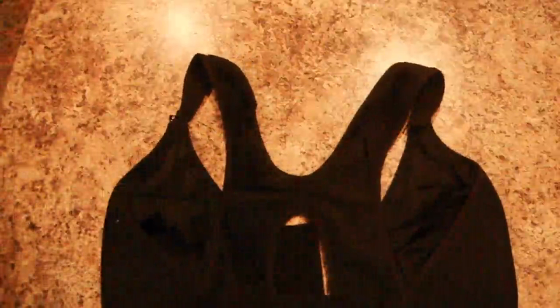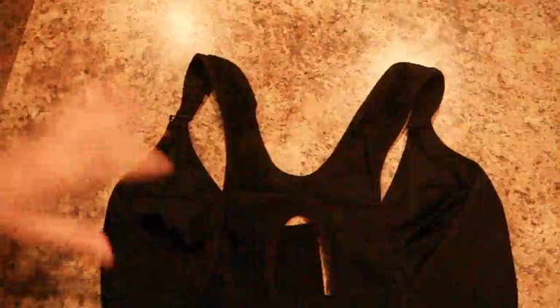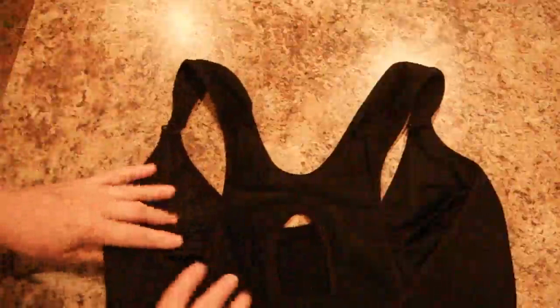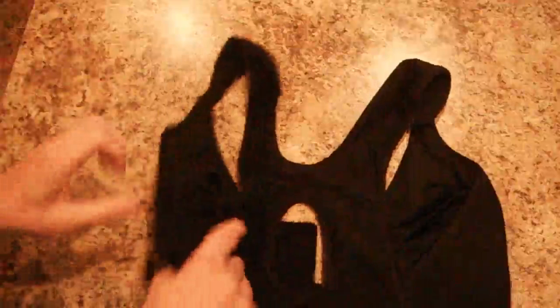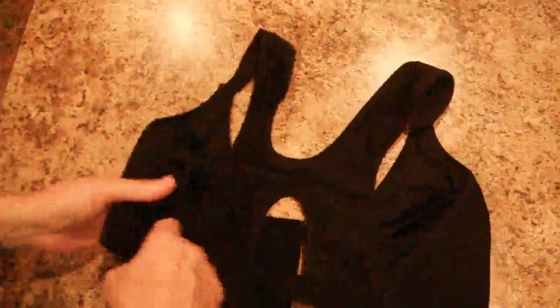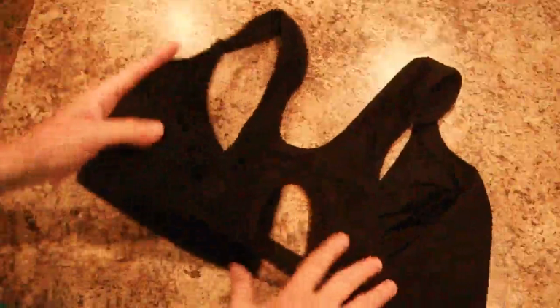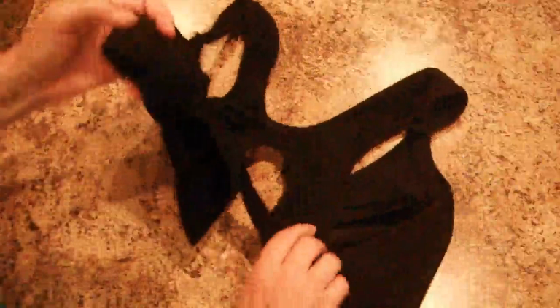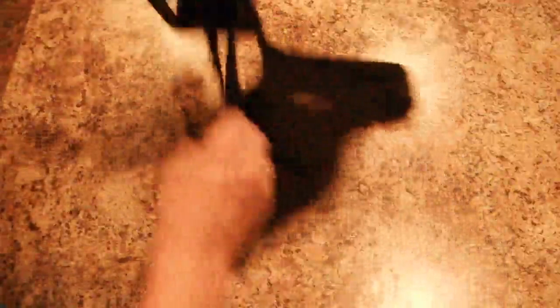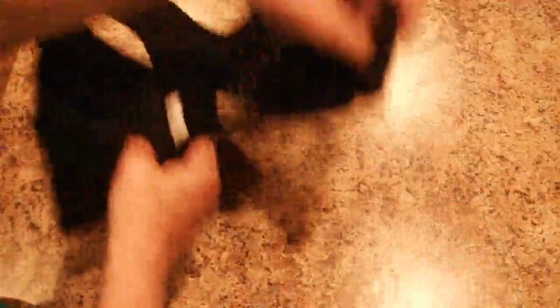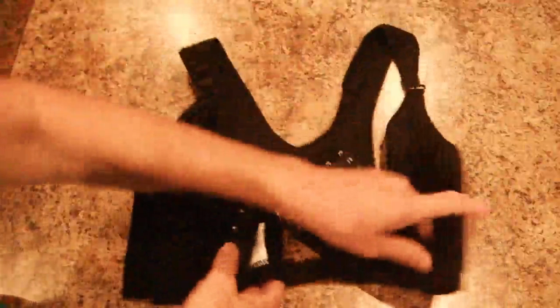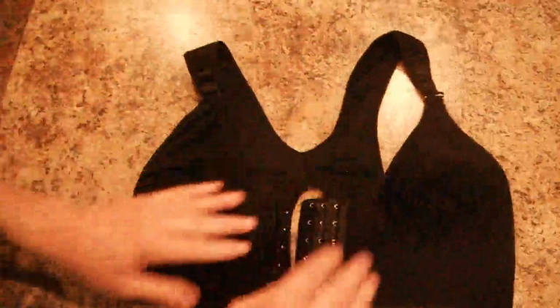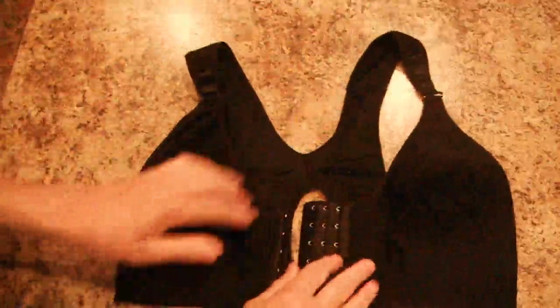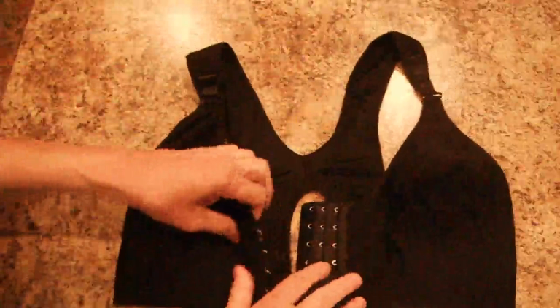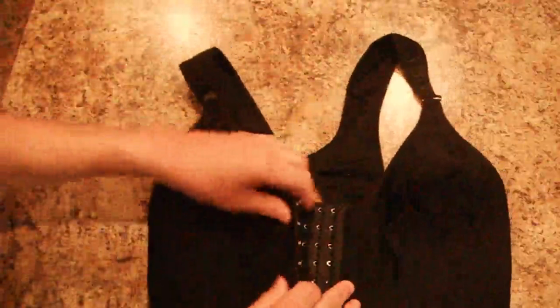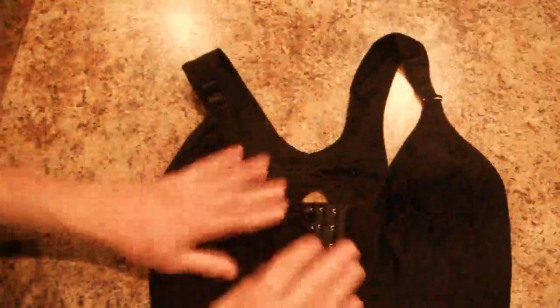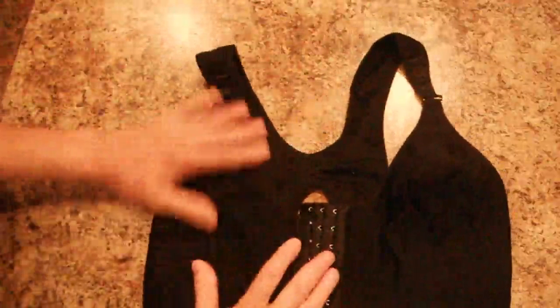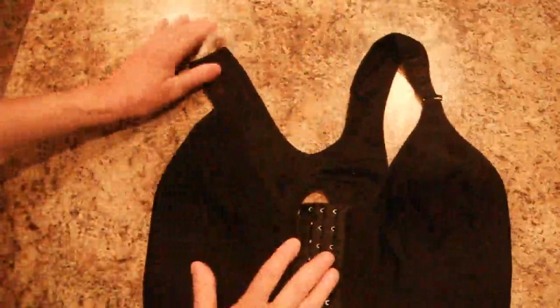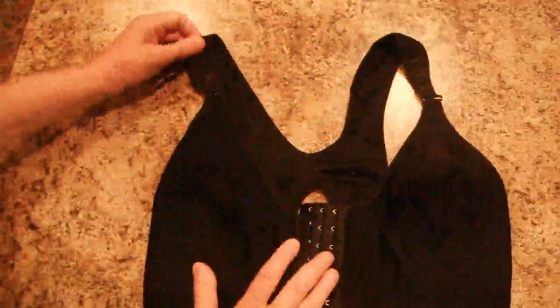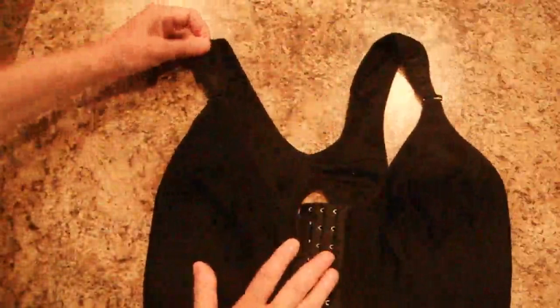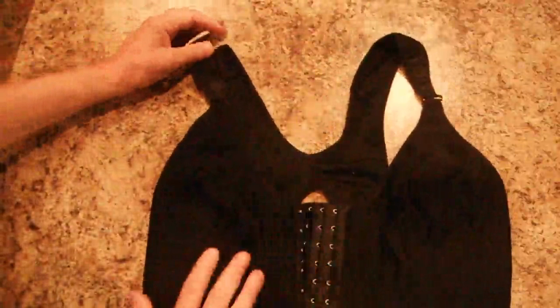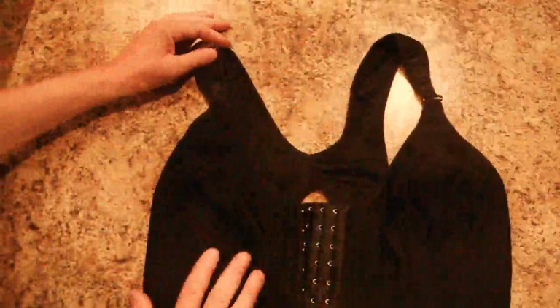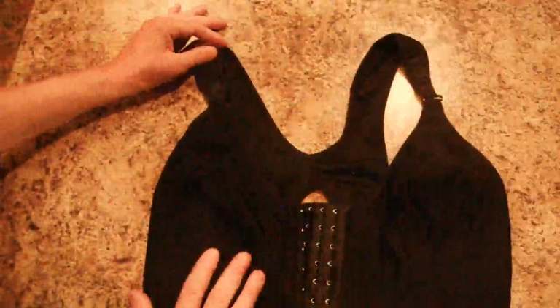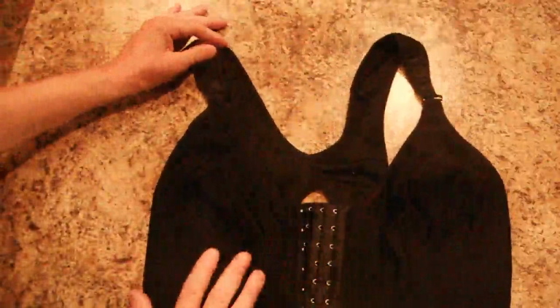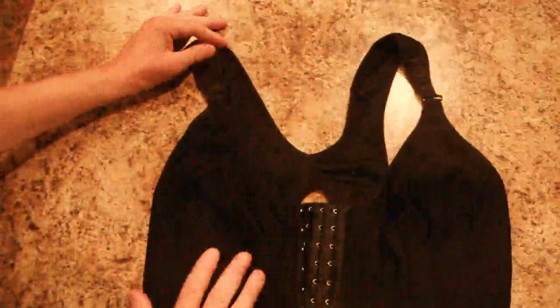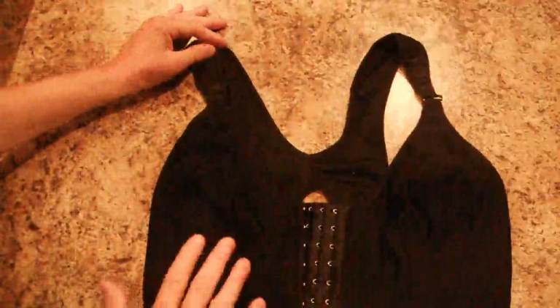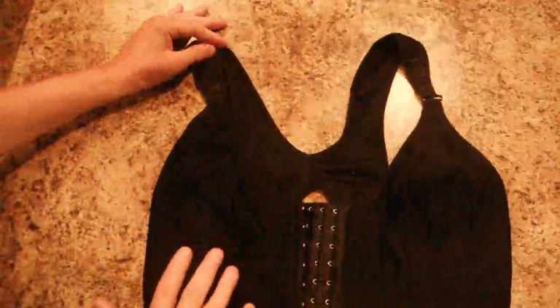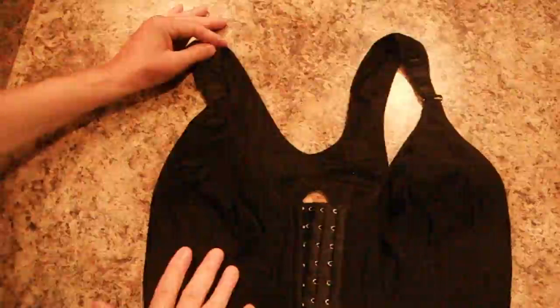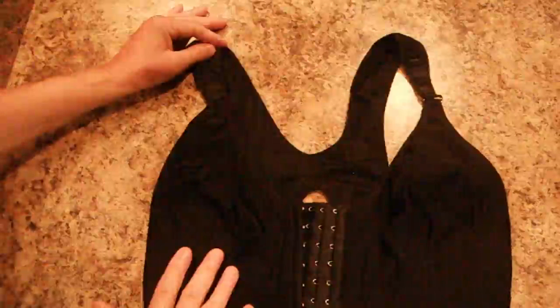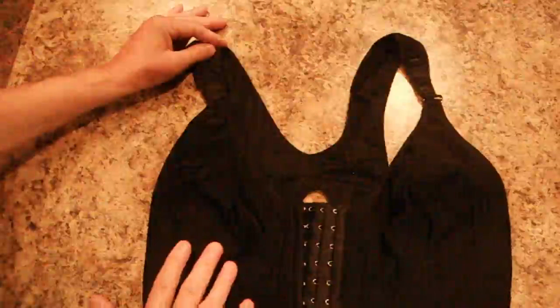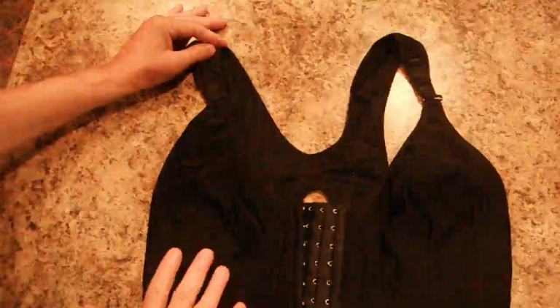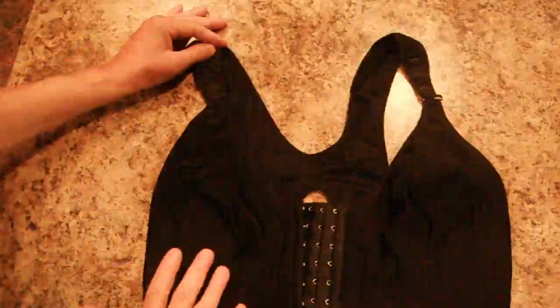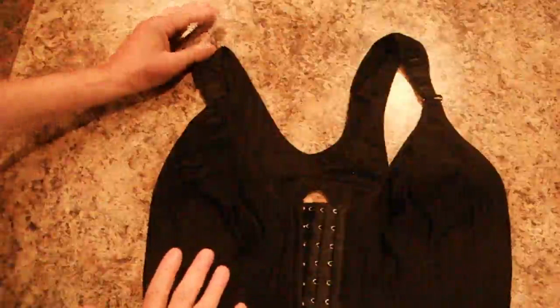This is a lycra material. The seams are flat and the stitching is very nice. It's a great price point, and it comes in sizes small to two extra large.